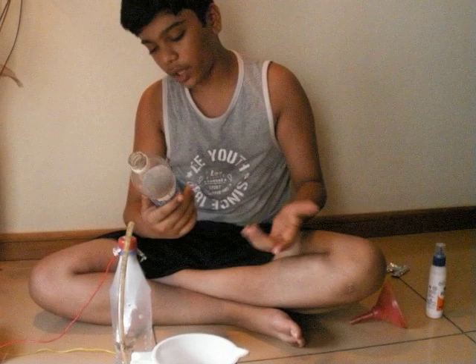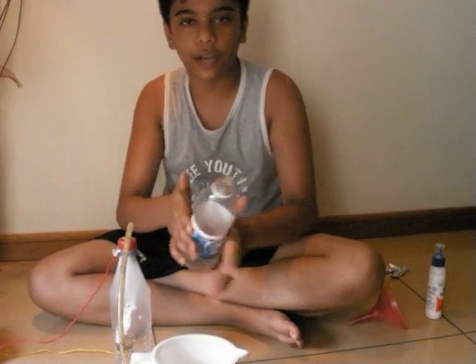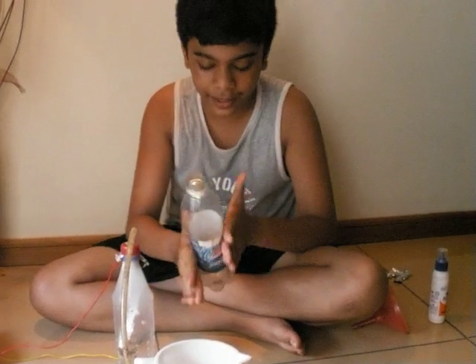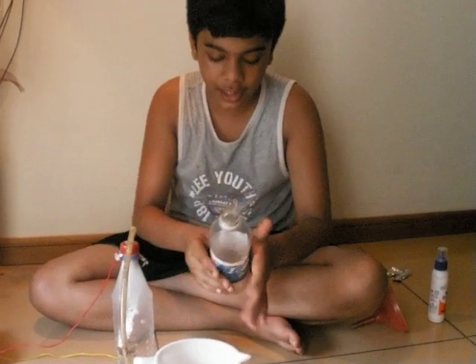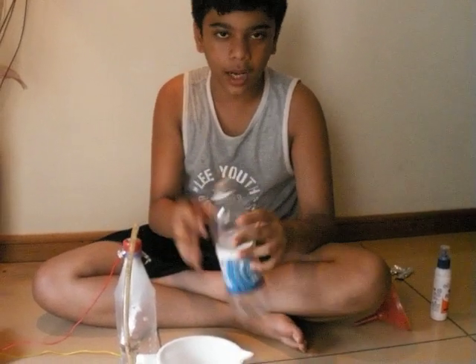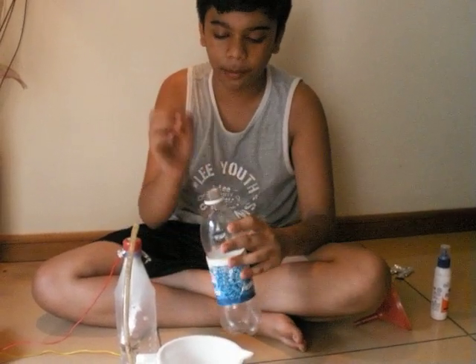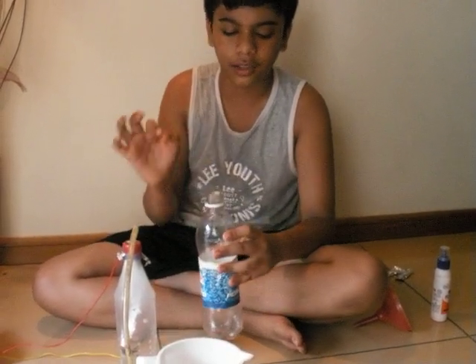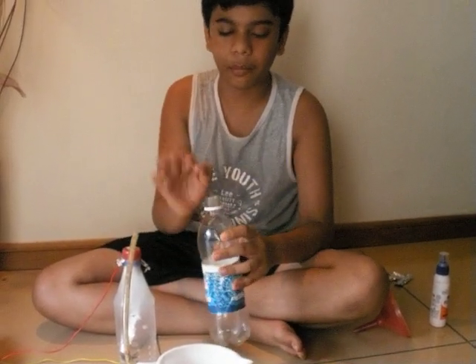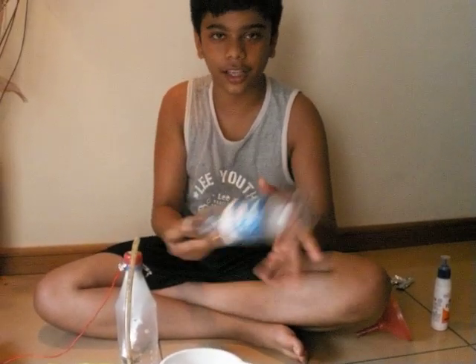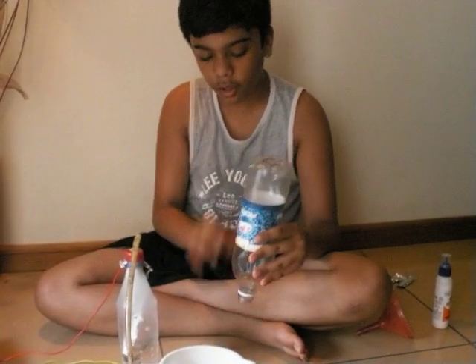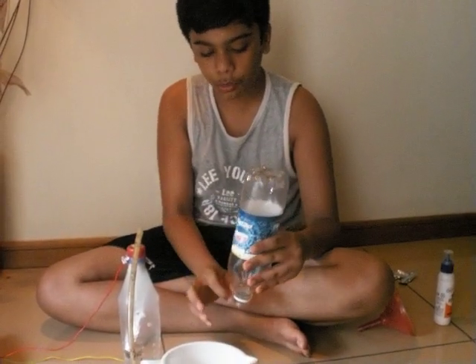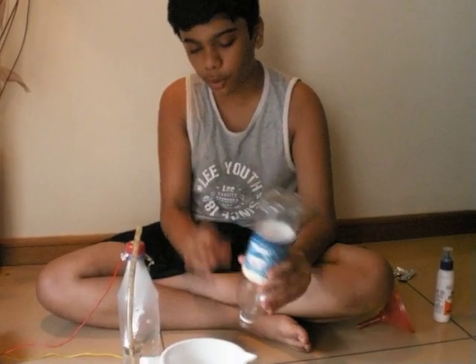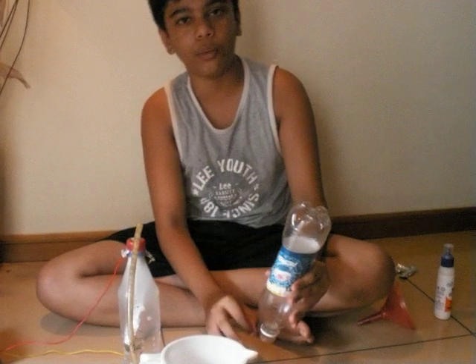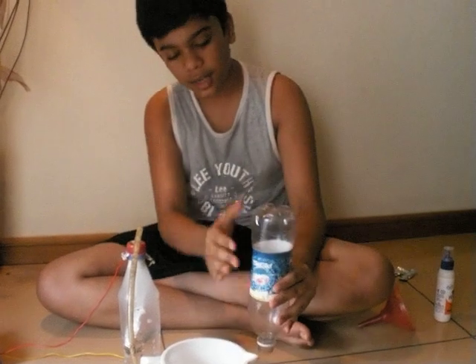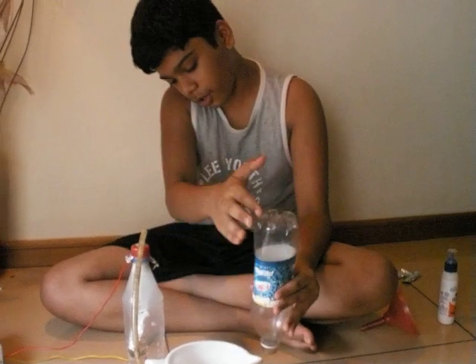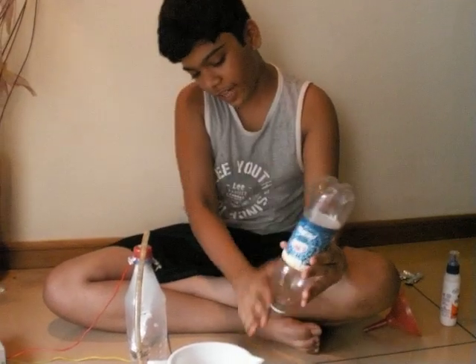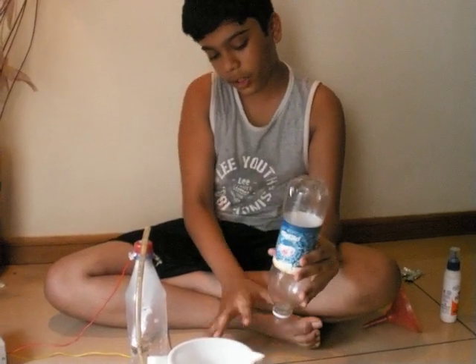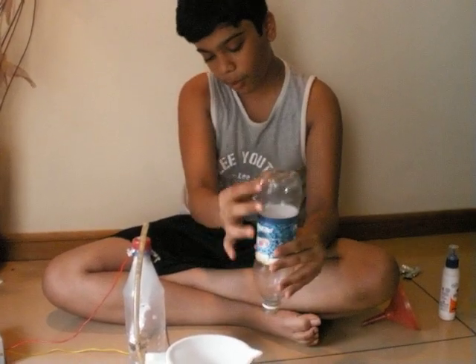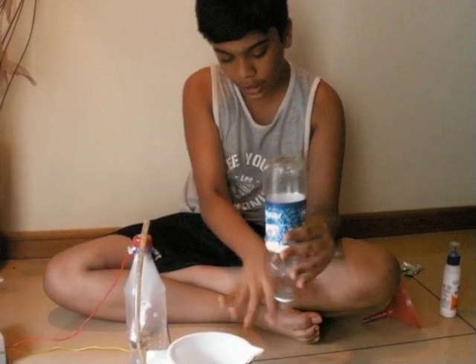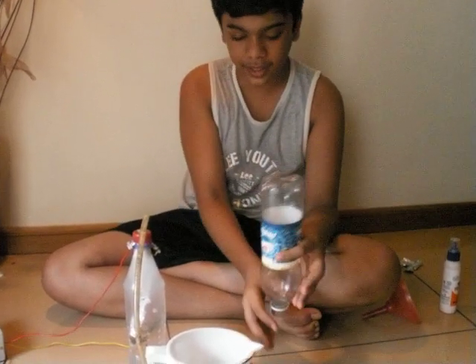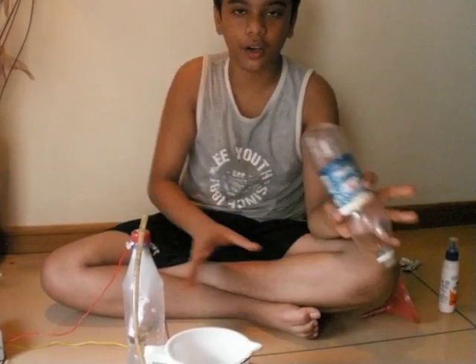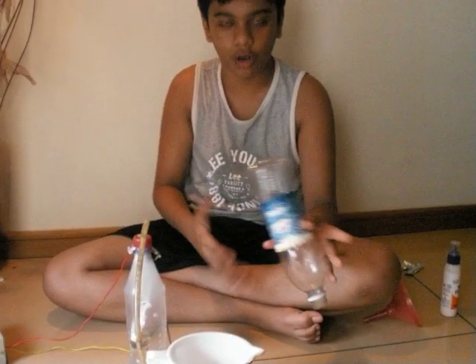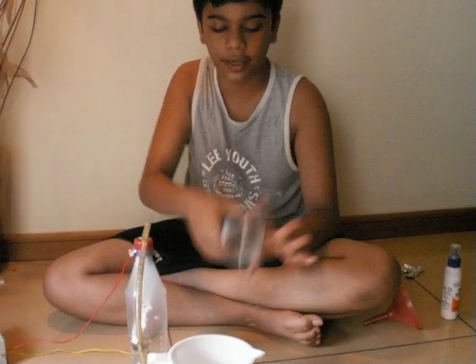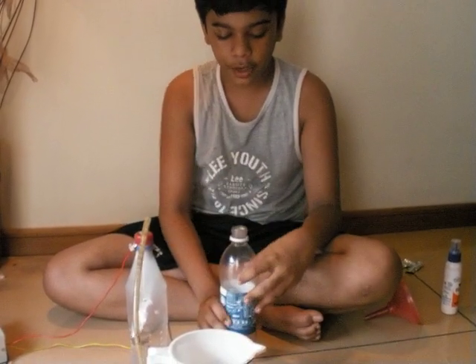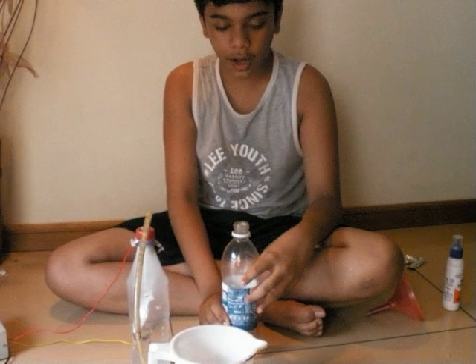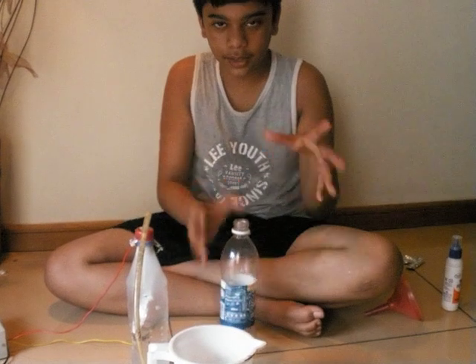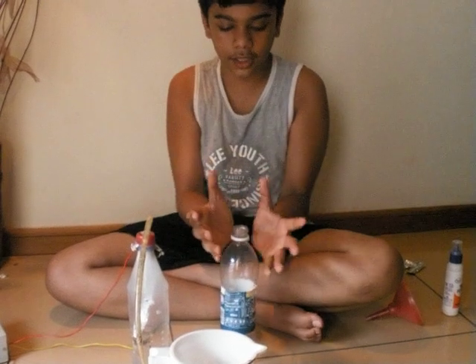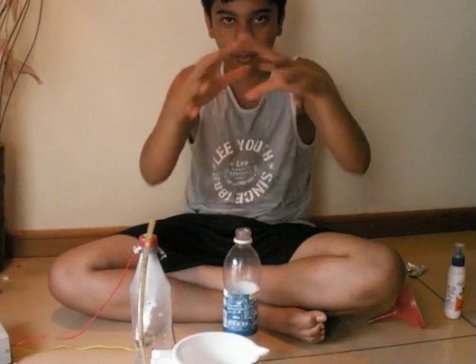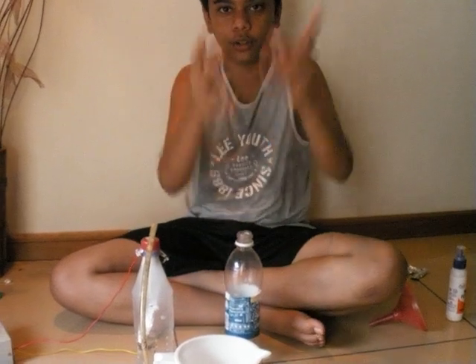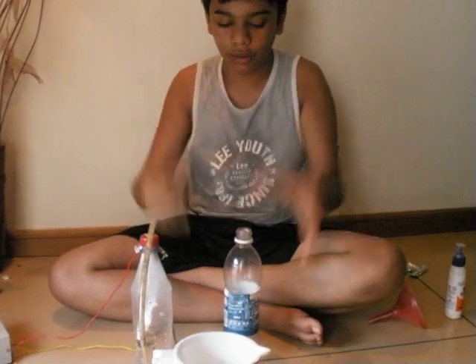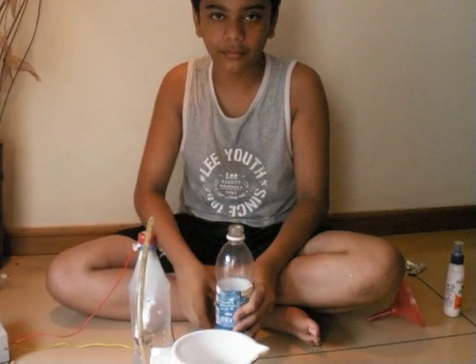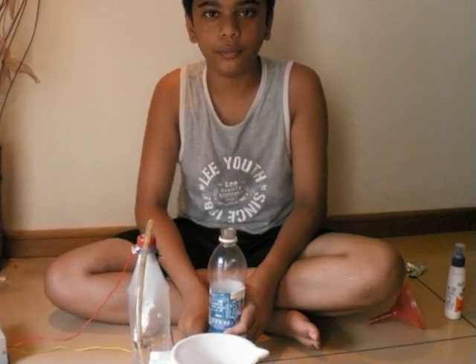If you want to have a great time, just ignite it with a matchstick. If you do it downwards, the flame ball will go downwards and there will be a huge noise. If you do it upwards, you can see a flame ball and lots of smoke. Thank you!